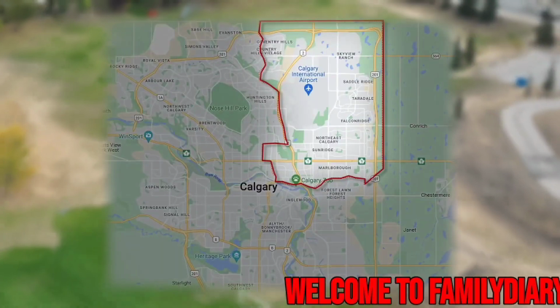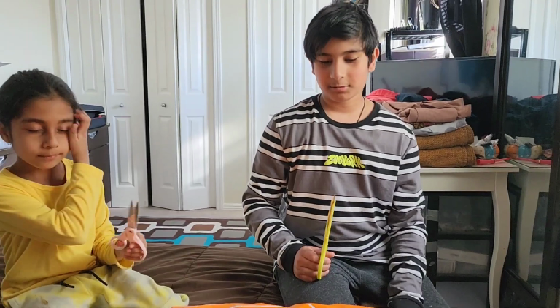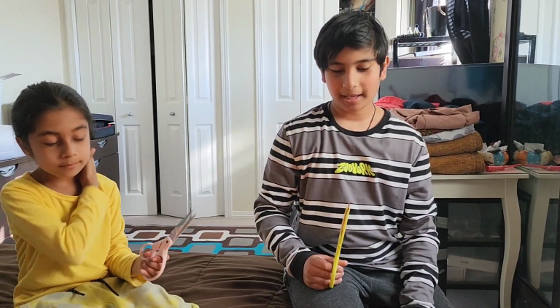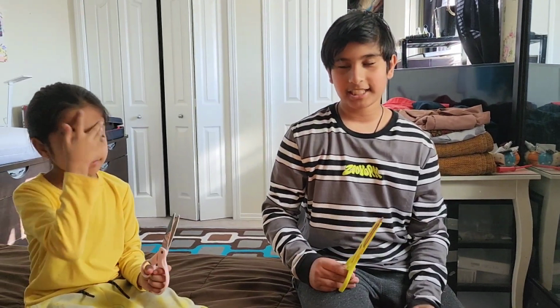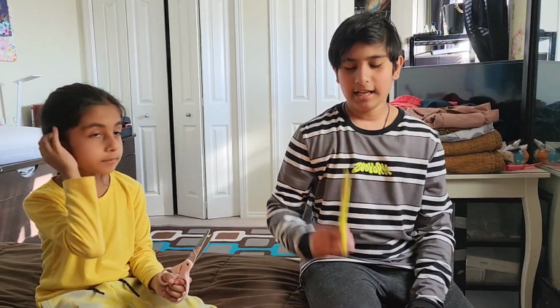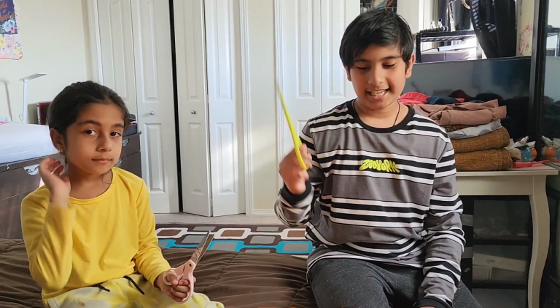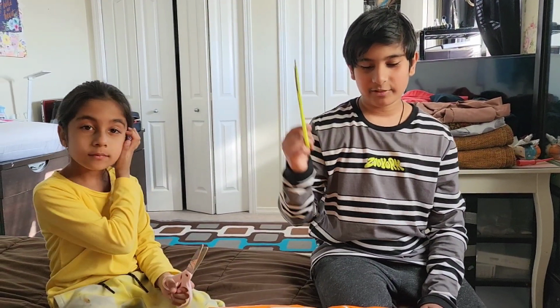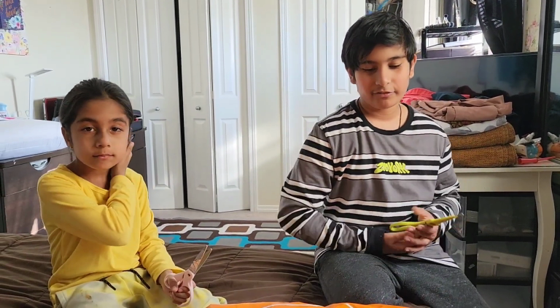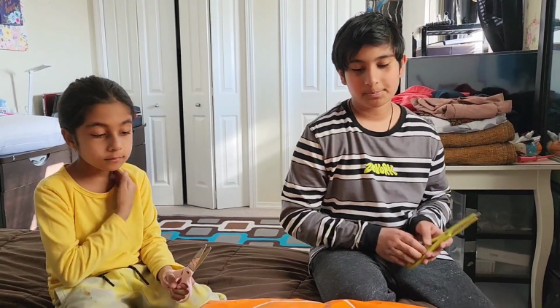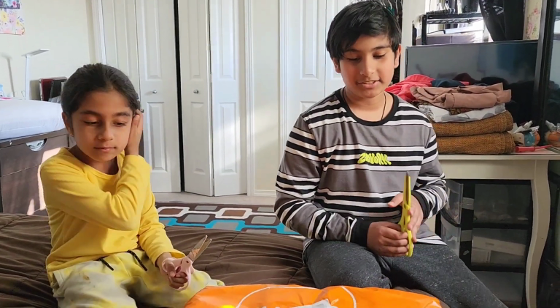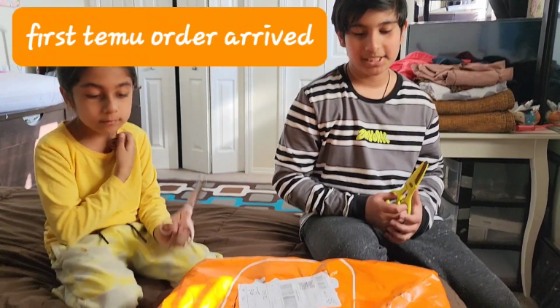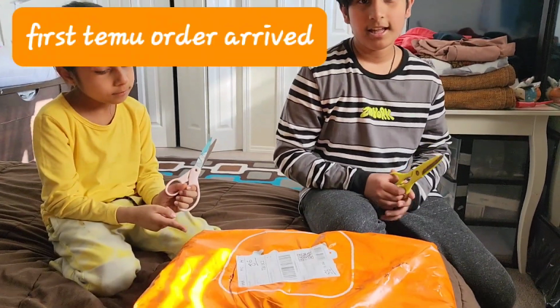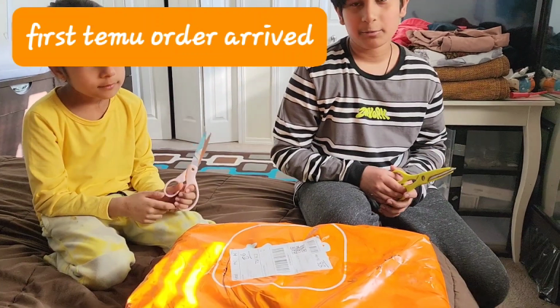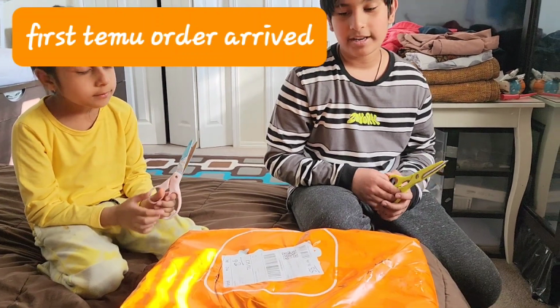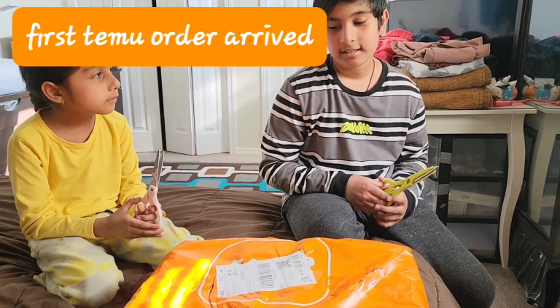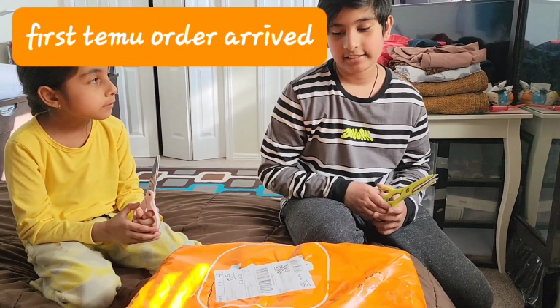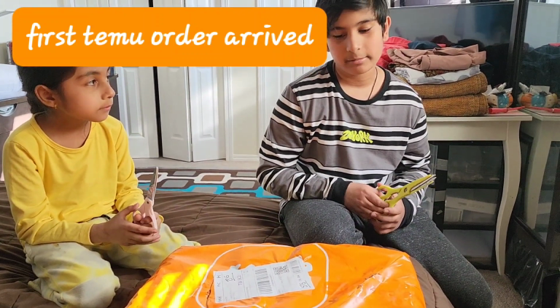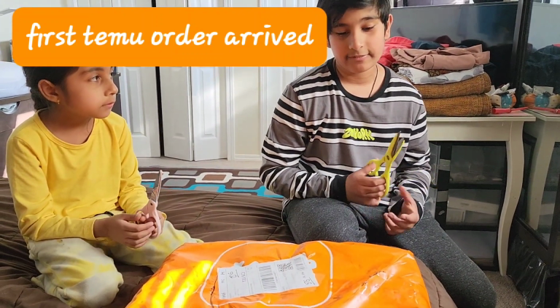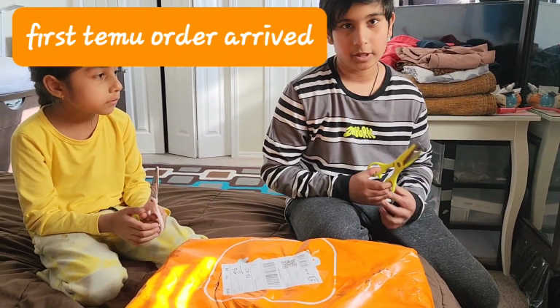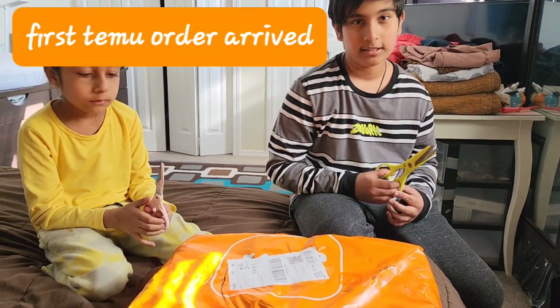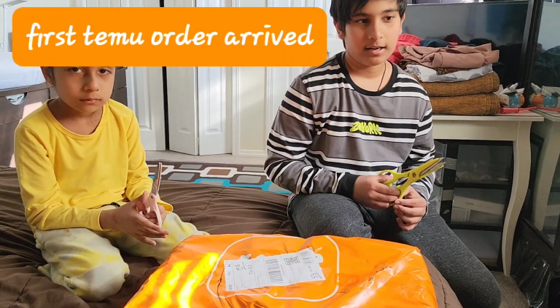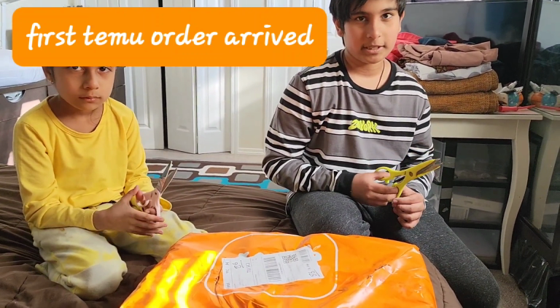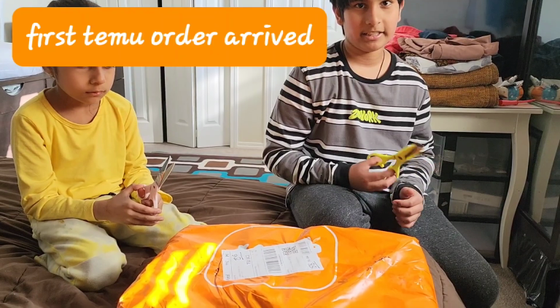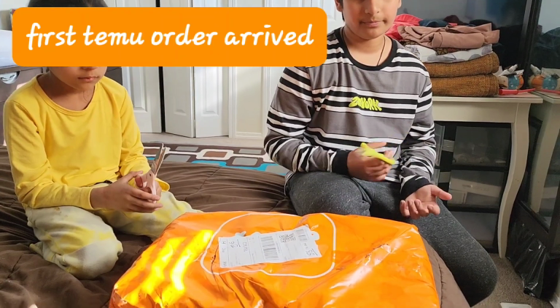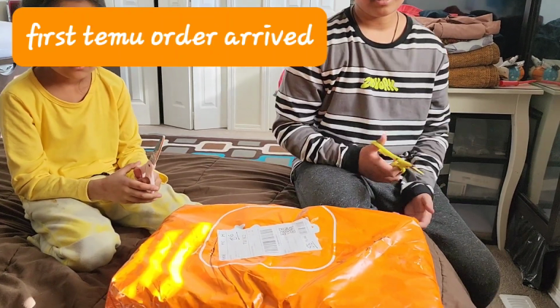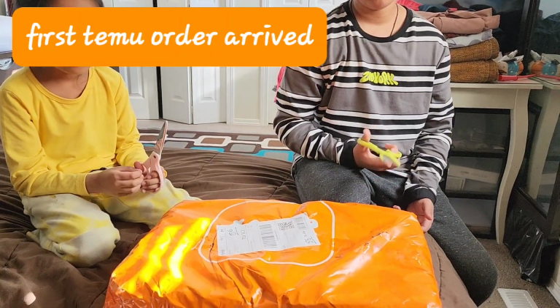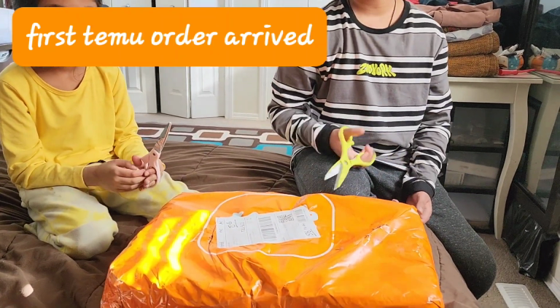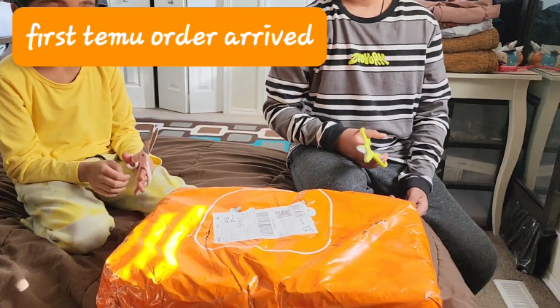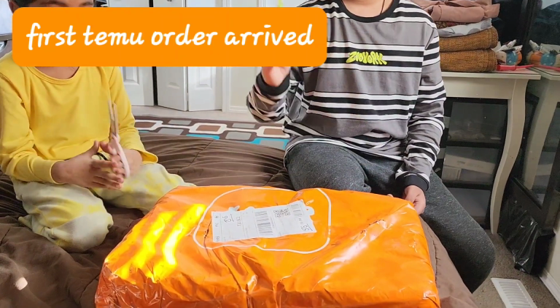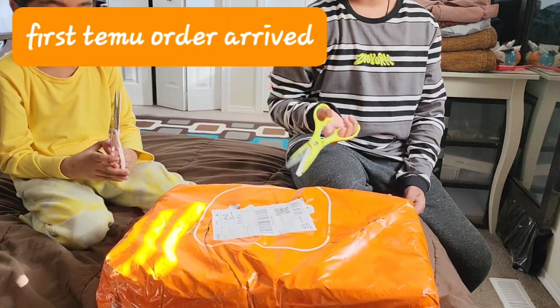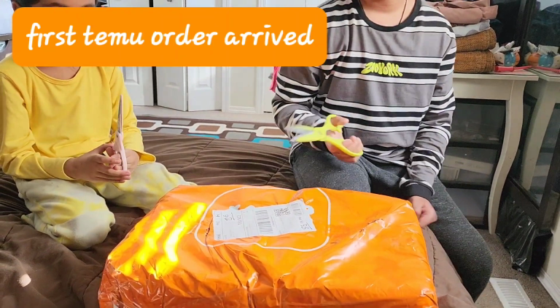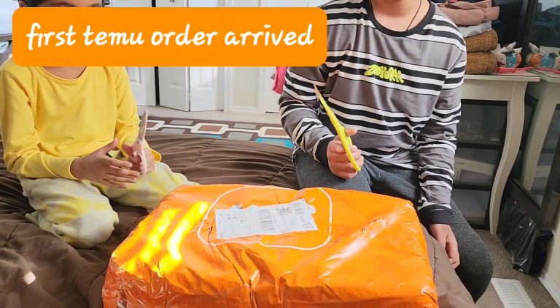Hello guys, welcome back to our channel. Today we got our first package from Temu, and it was one day late, so we got a five dollar credit in our Temu account. We're going to go ahead and open this.